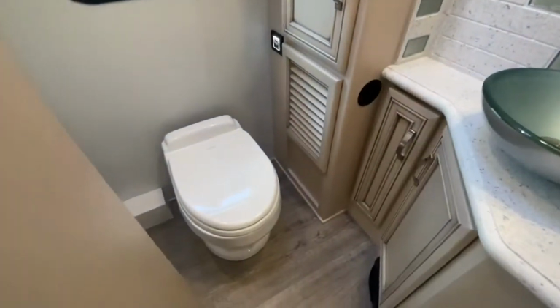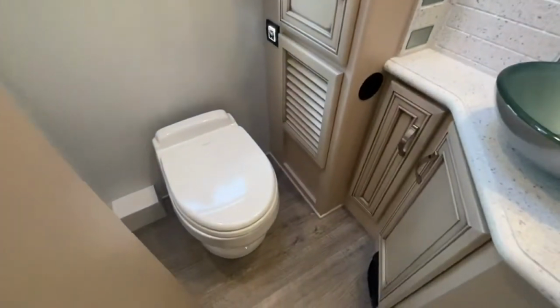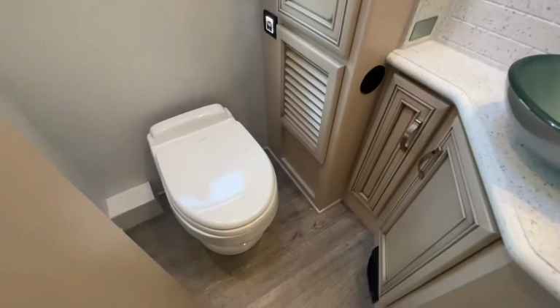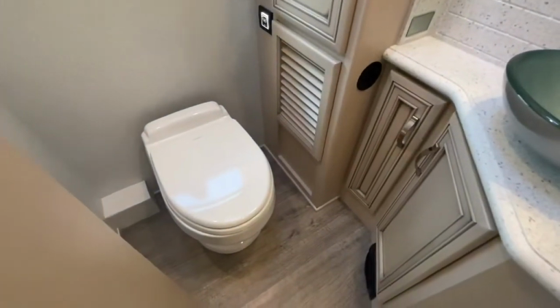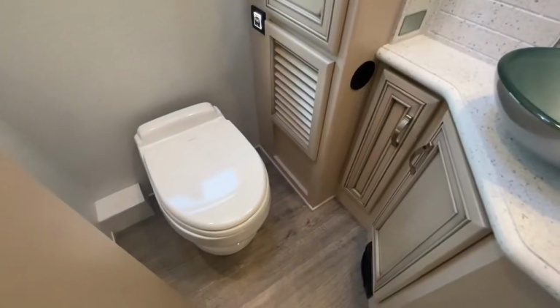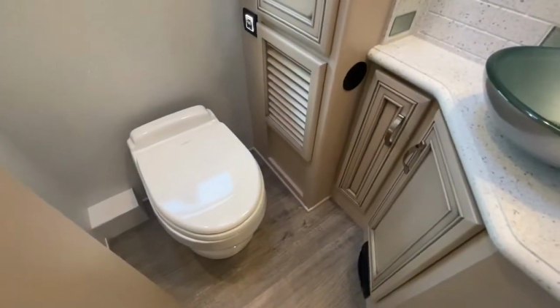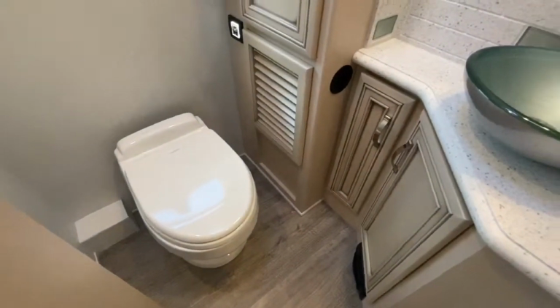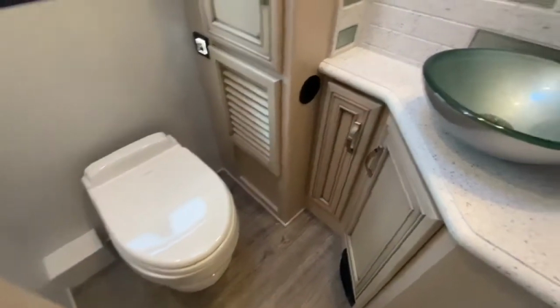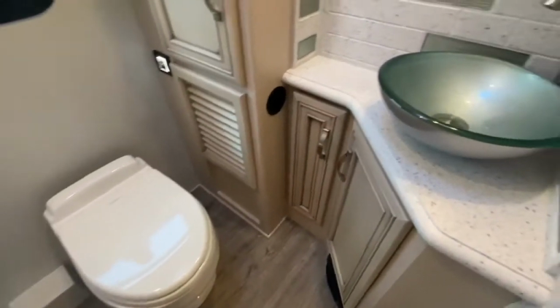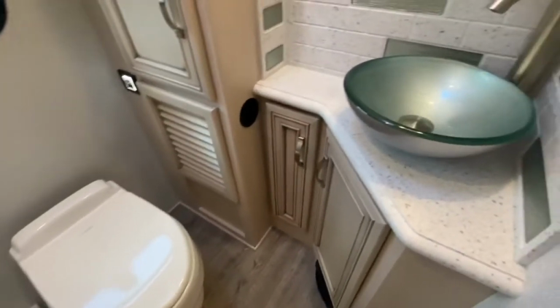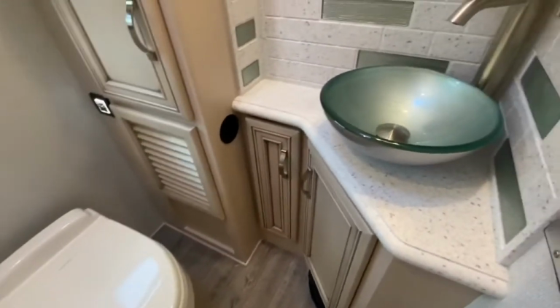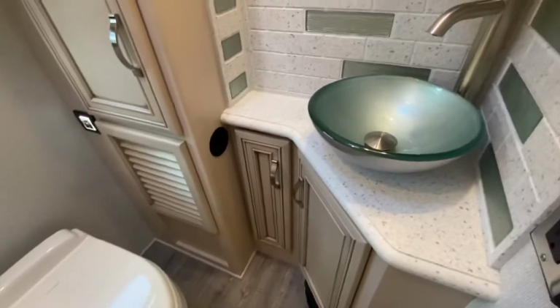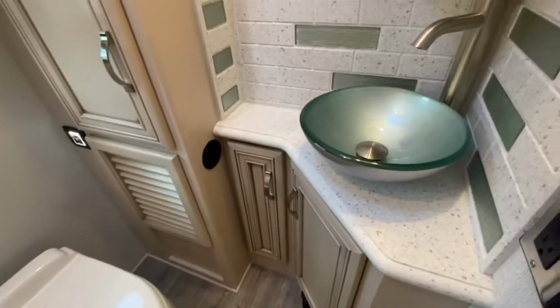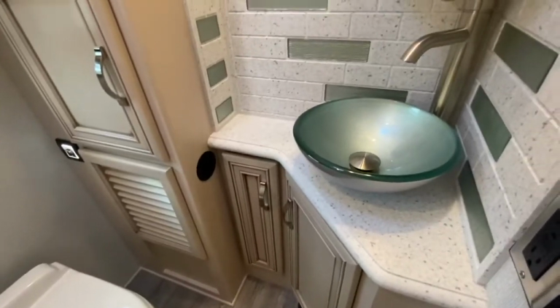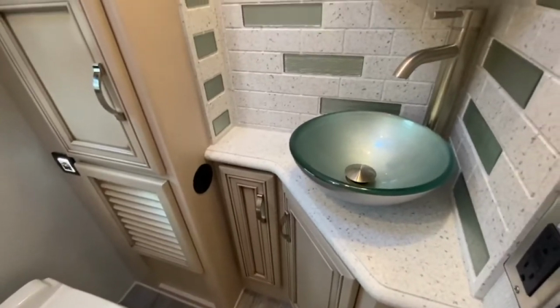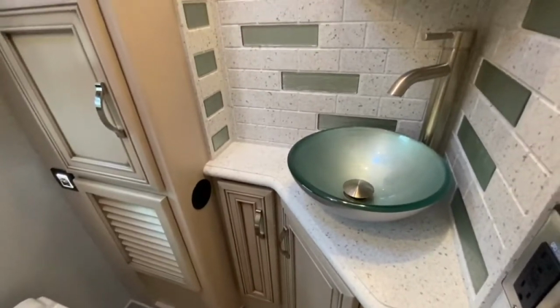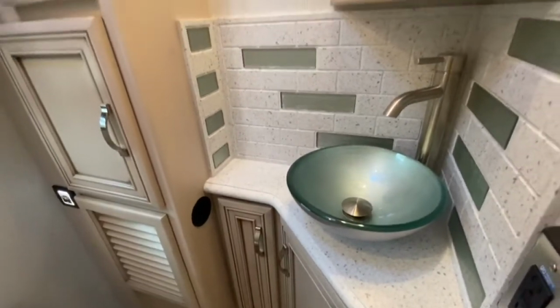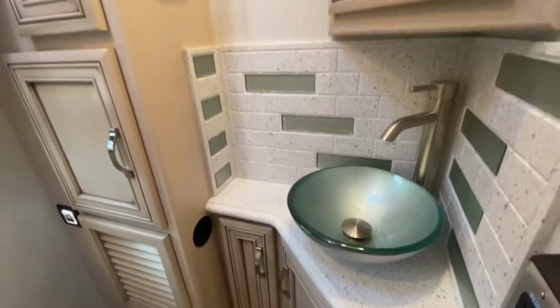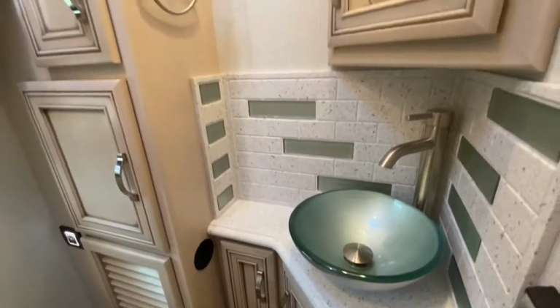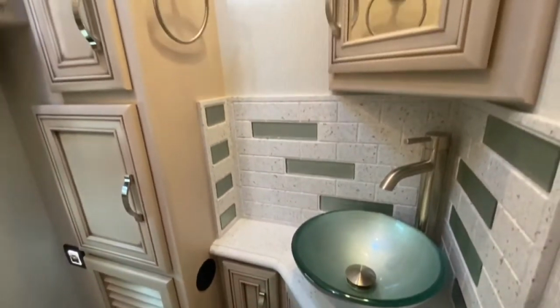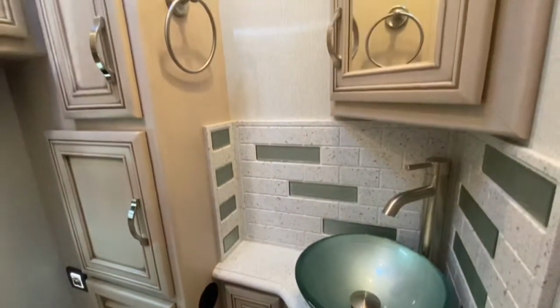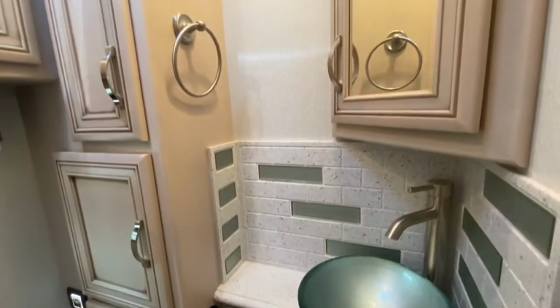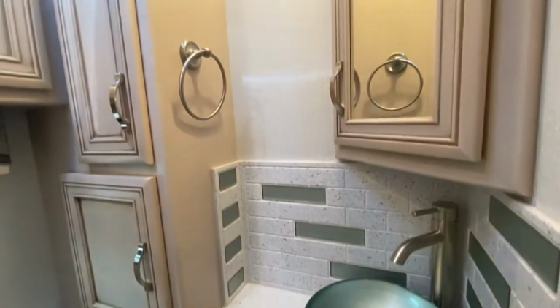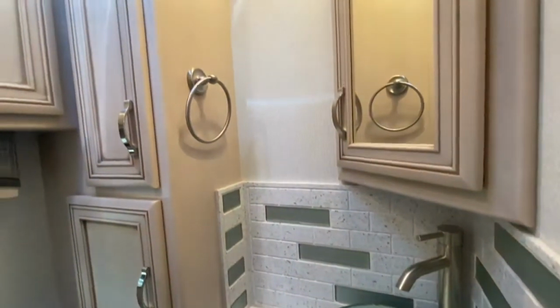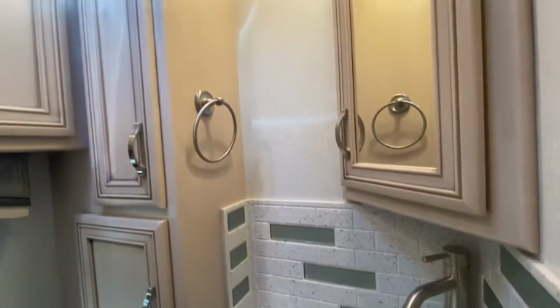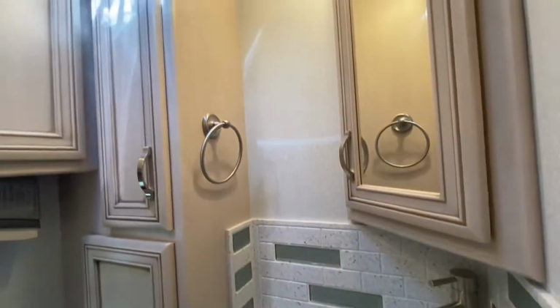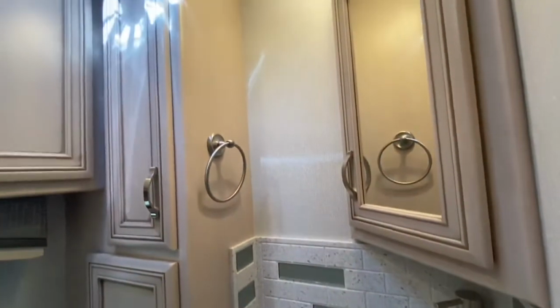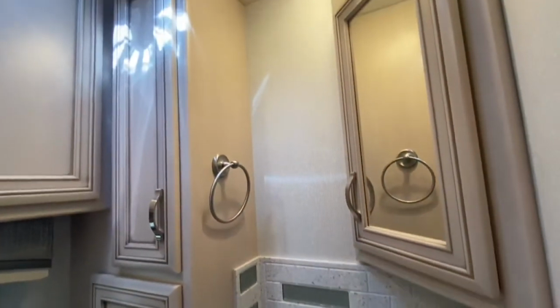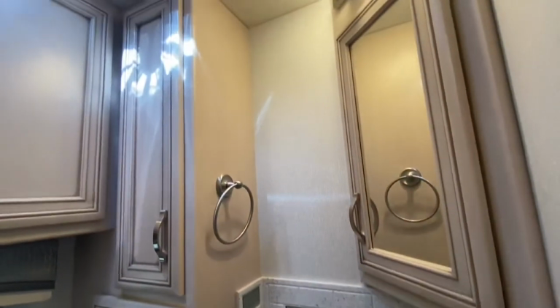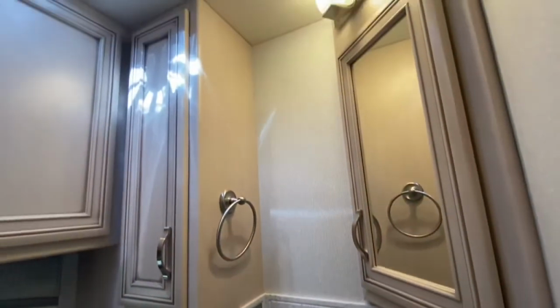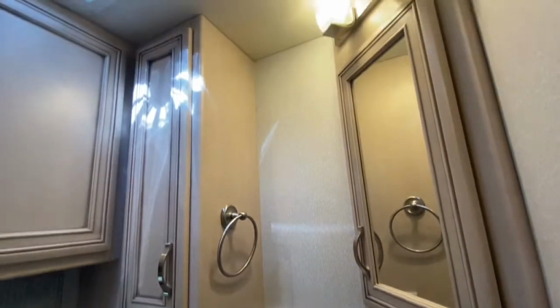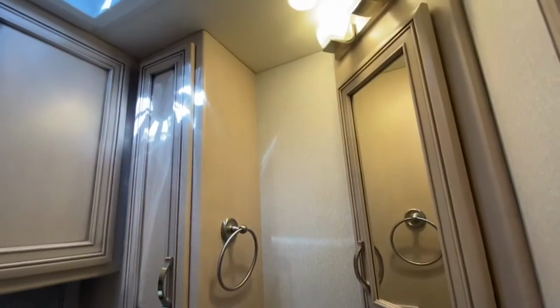A porcelain toilet, a one bowl sink, lots of storage space, and a mirrored medicine cabinet.